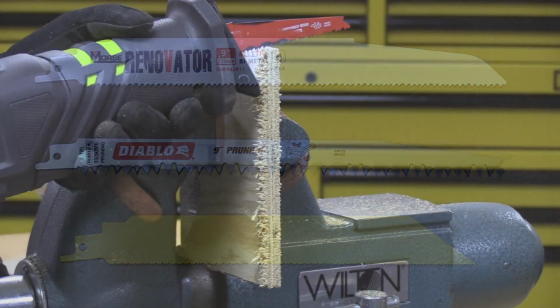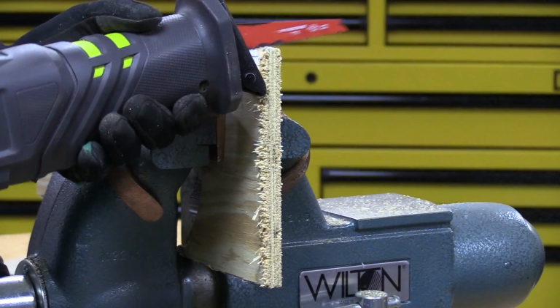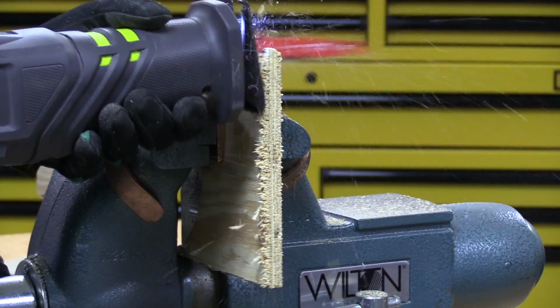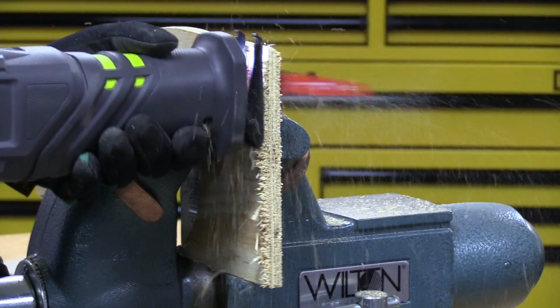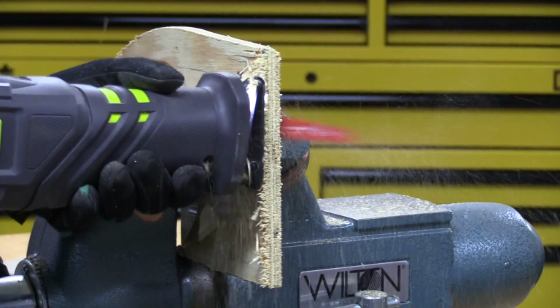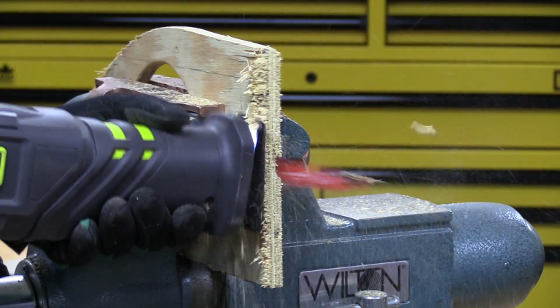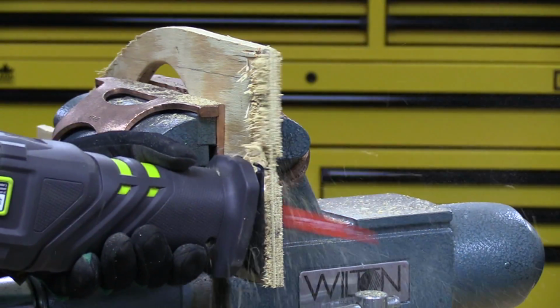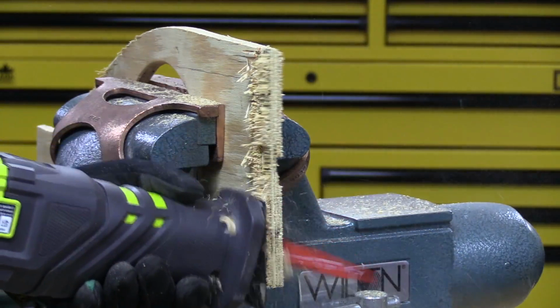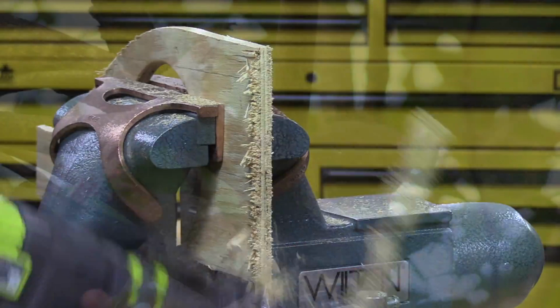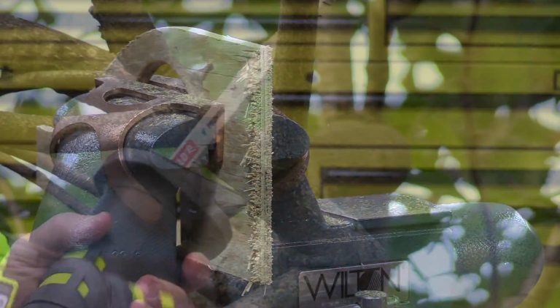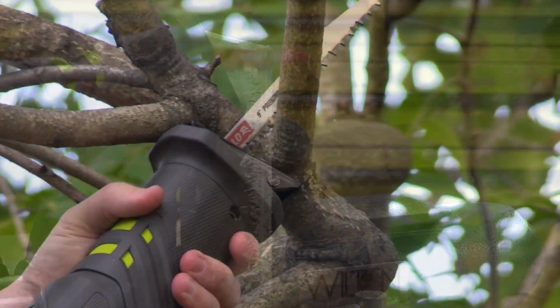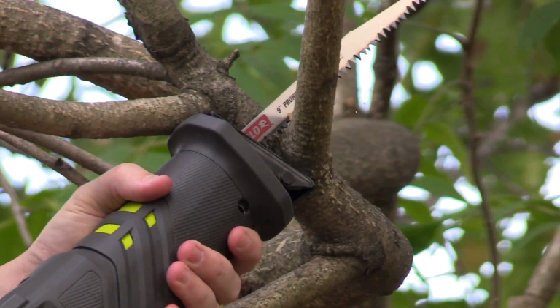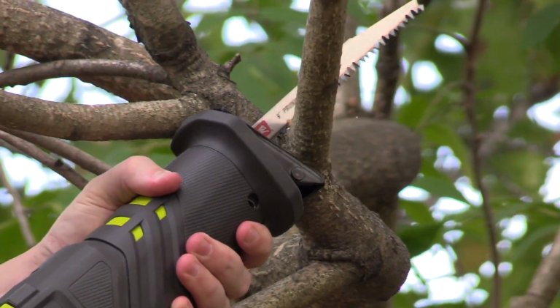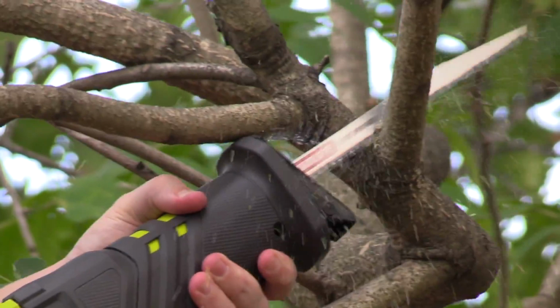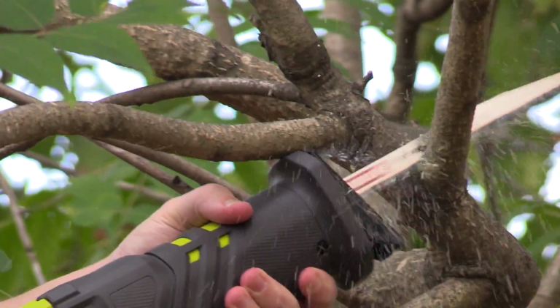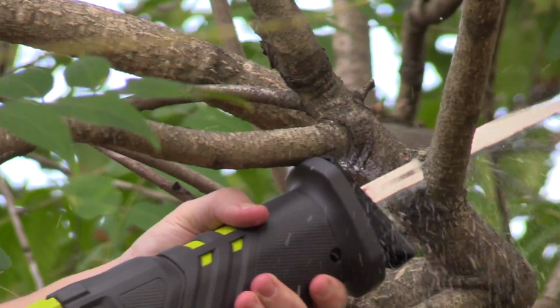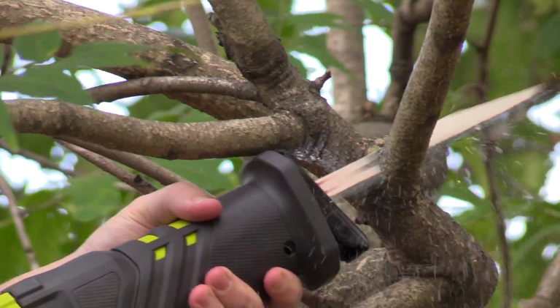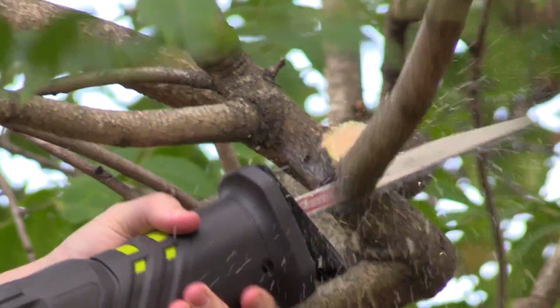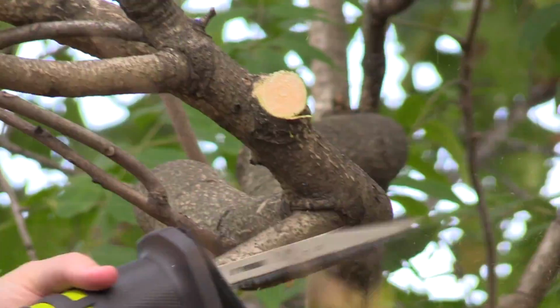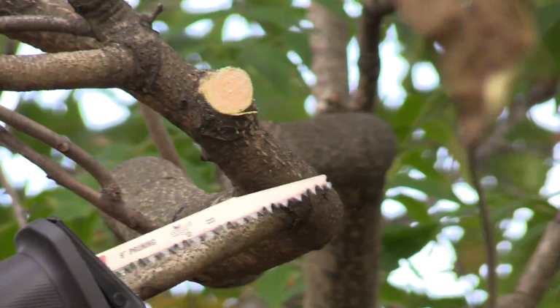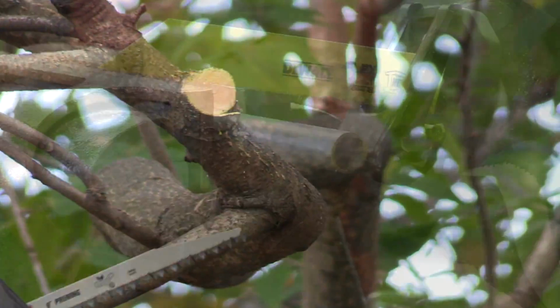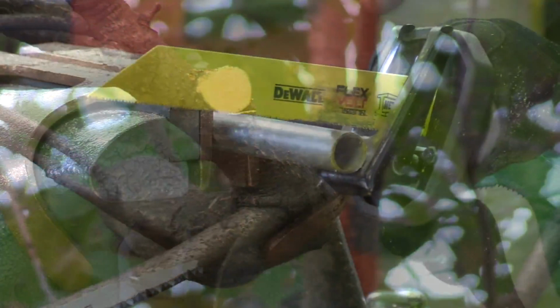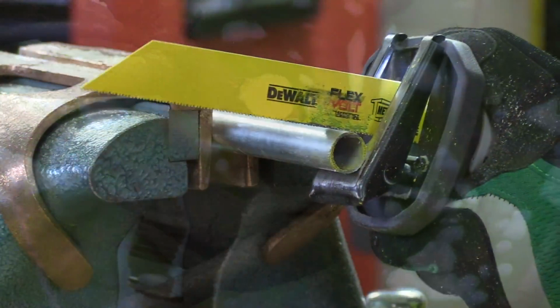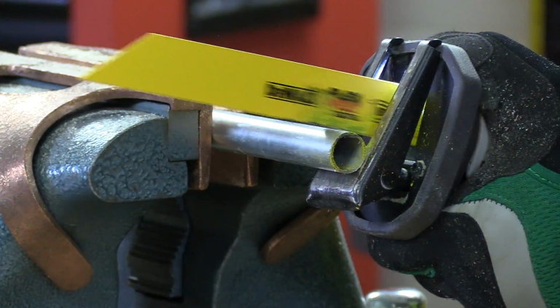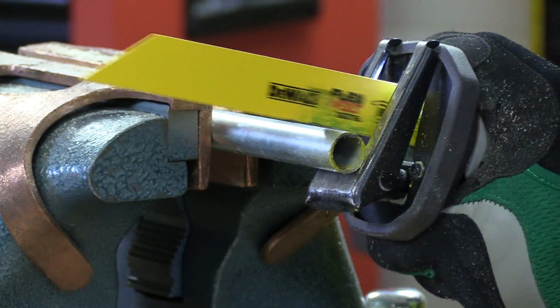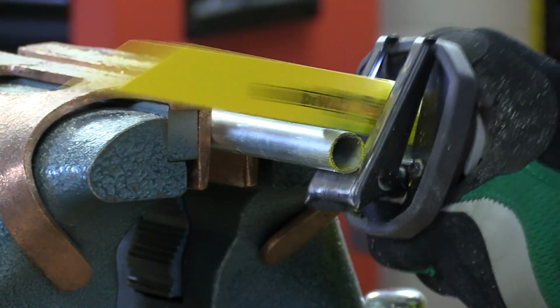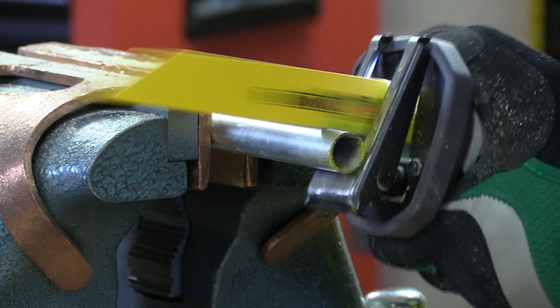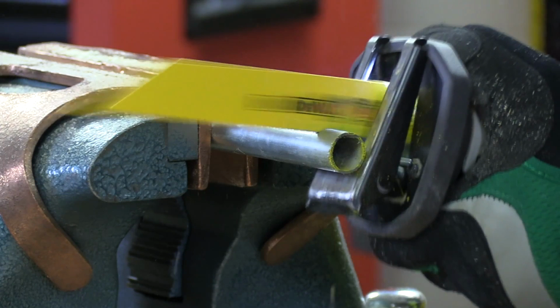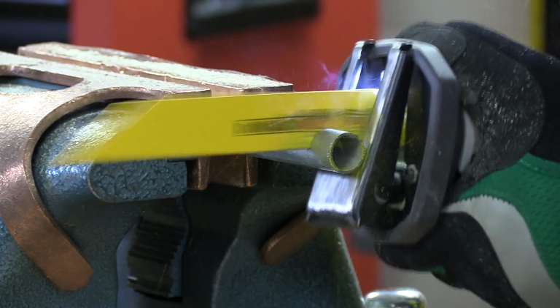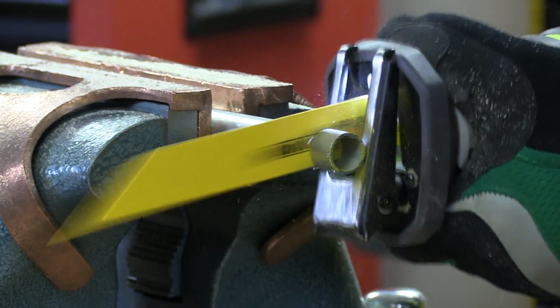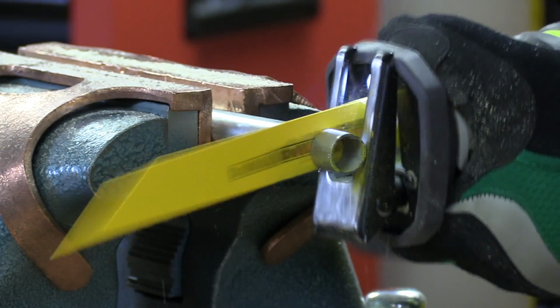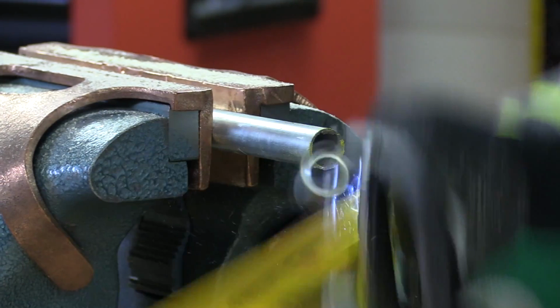A demolition blade is ideal for home renovations. A pruning blade works best for trimming trees around the house, and a metal cutting blade is needed for pipes, rebar, and sheet metal.